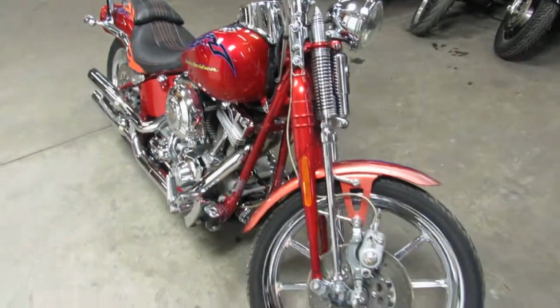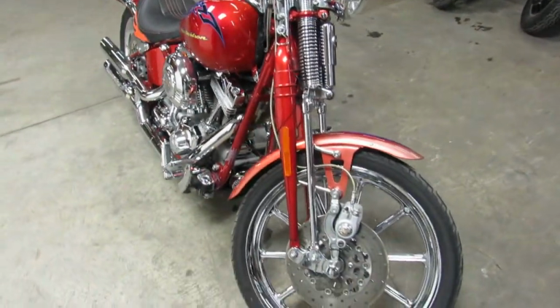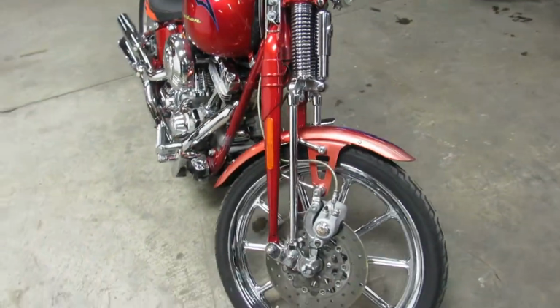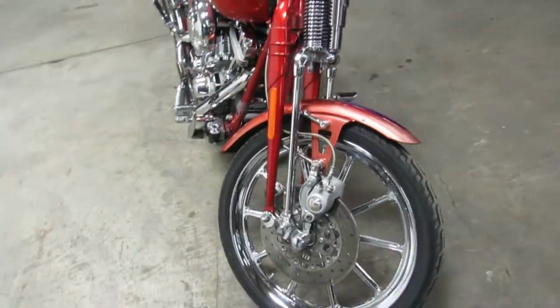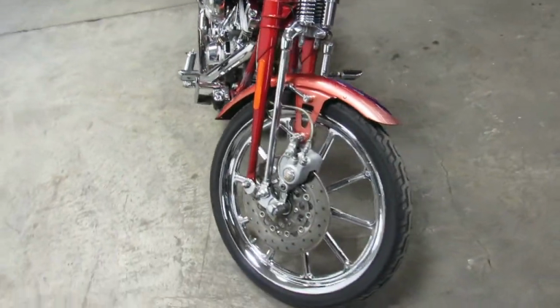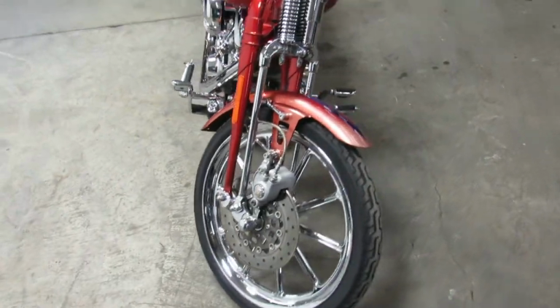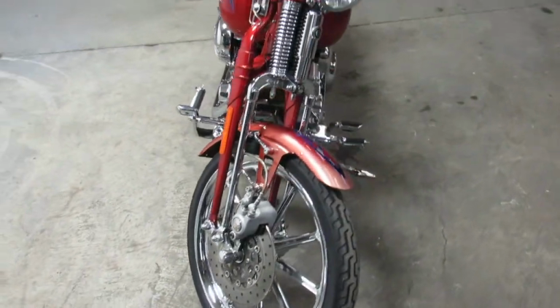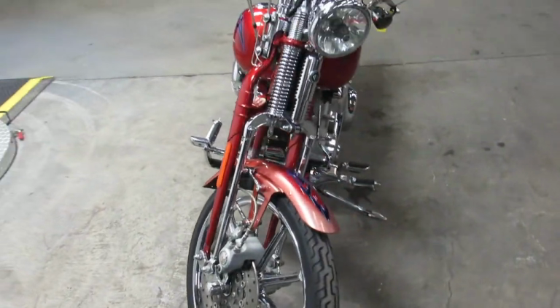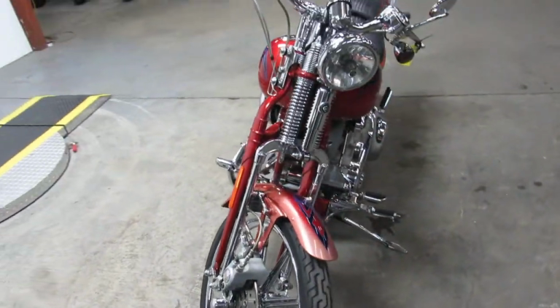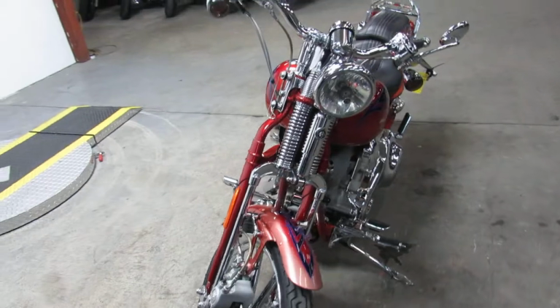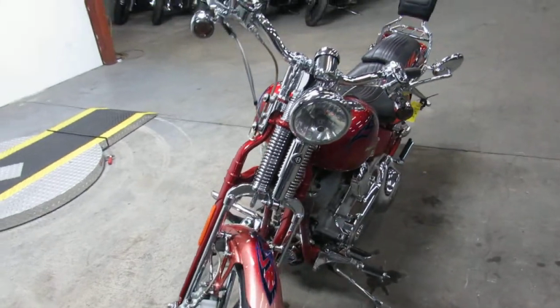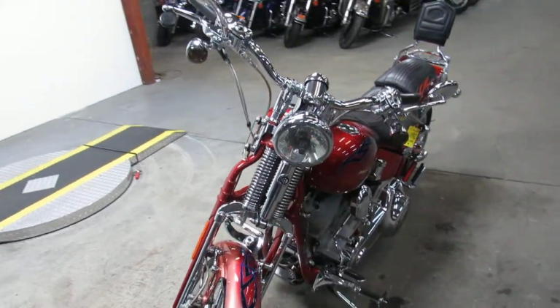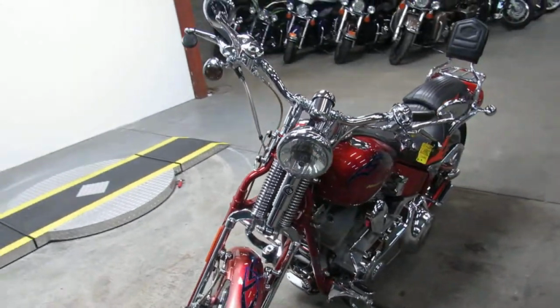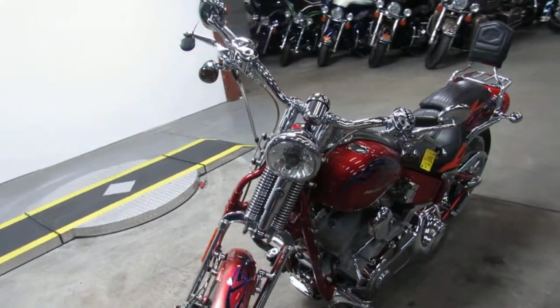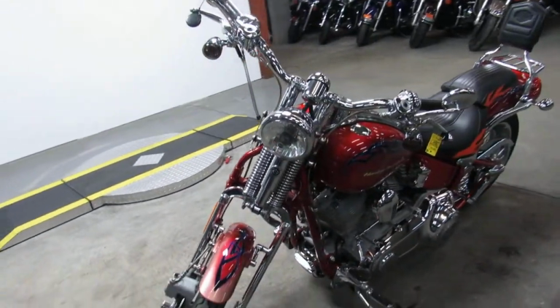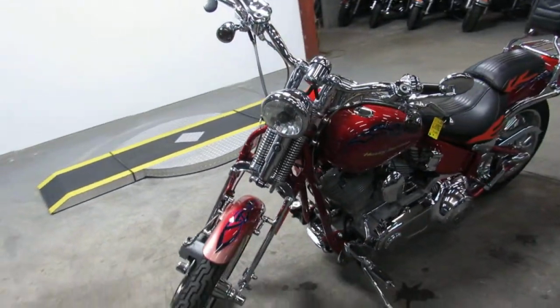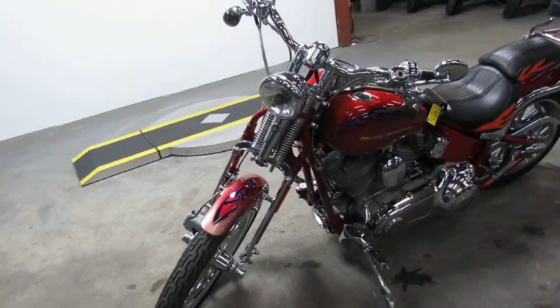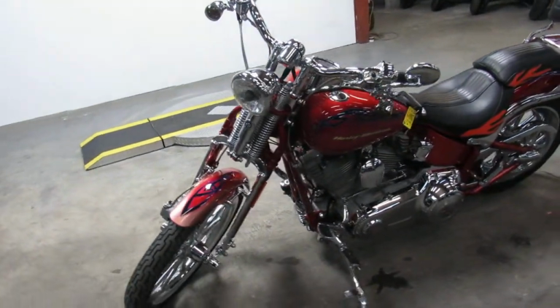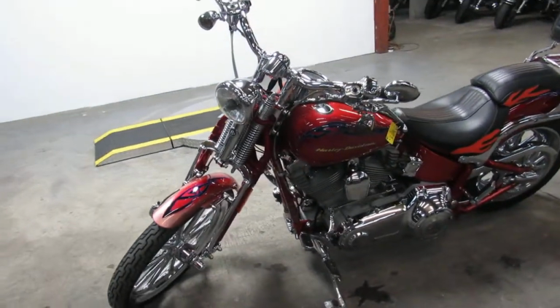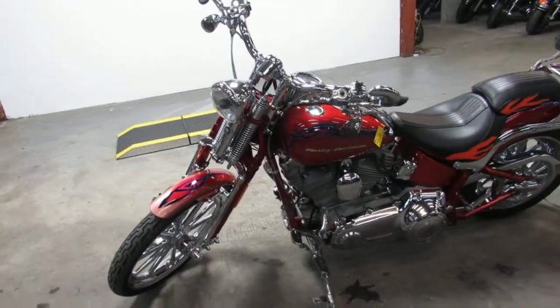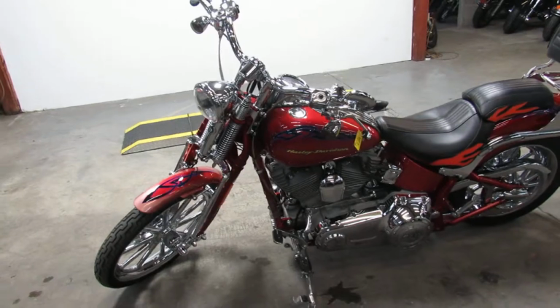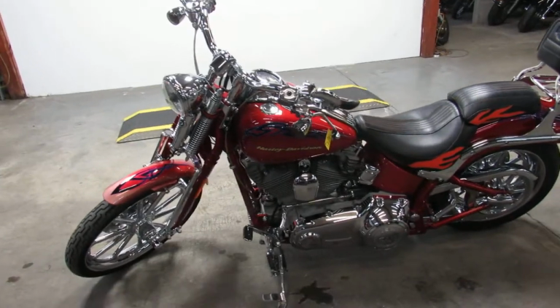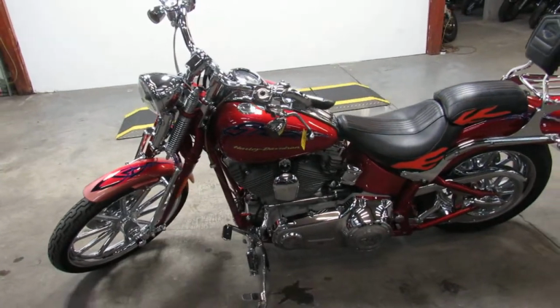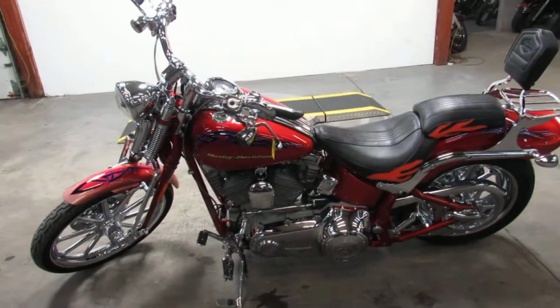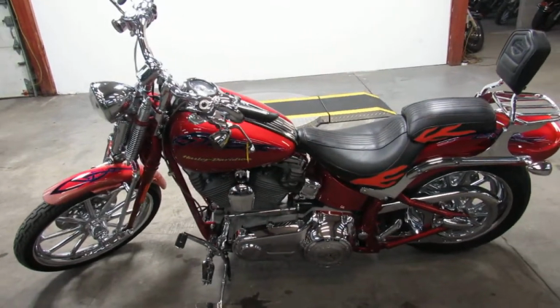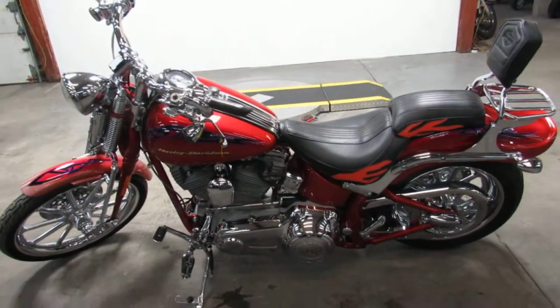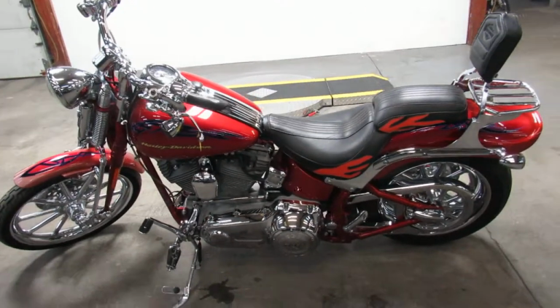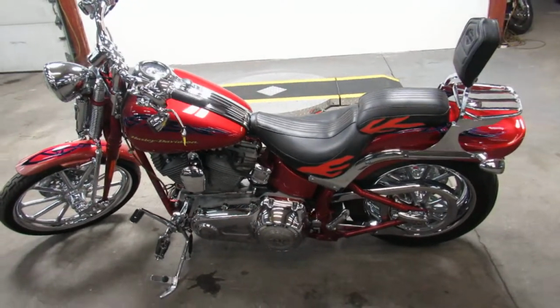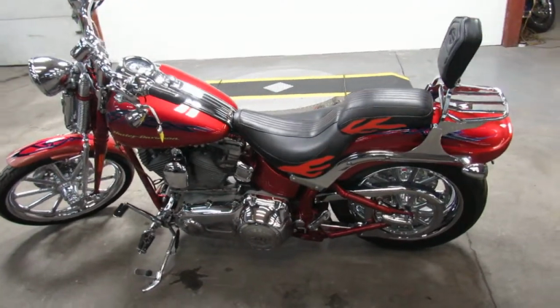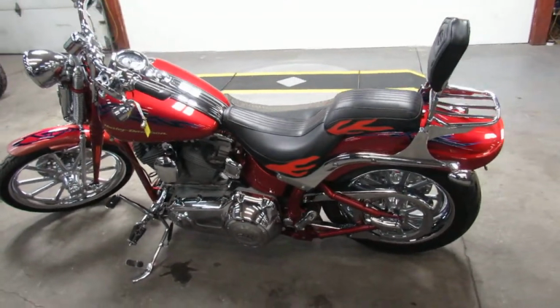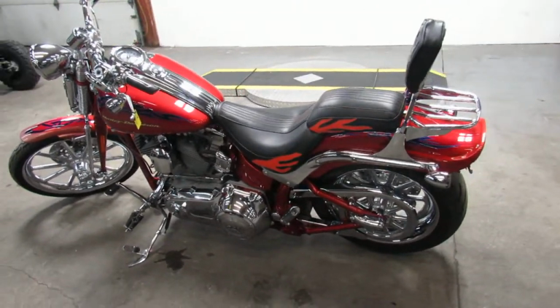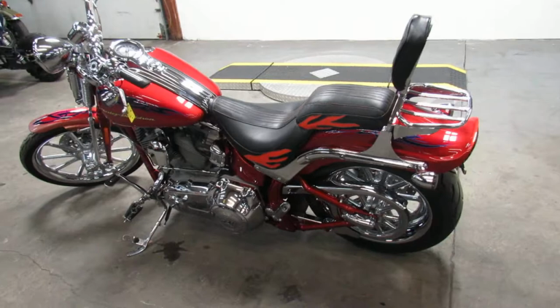We've got financing programs here, layaway programs, we've got a leasing program — good credit, bad credit, we've got a program for you. If you want a ride, give us a call at 810-648-9500.